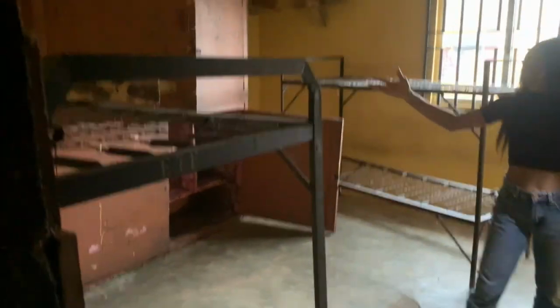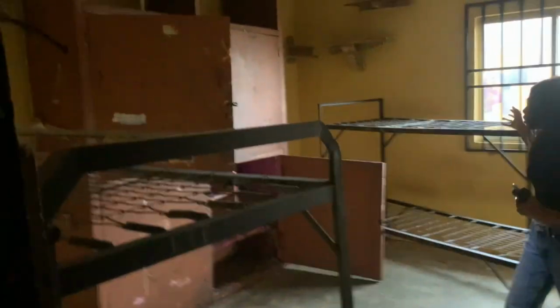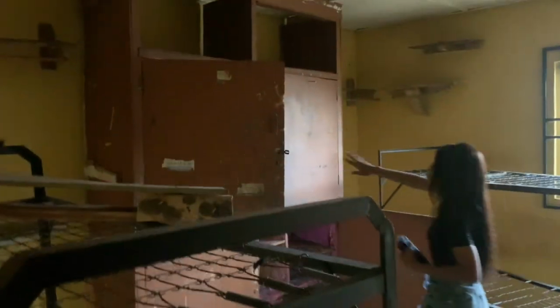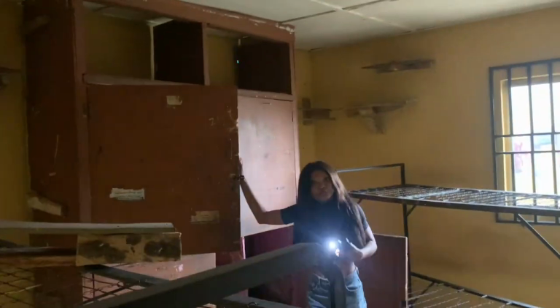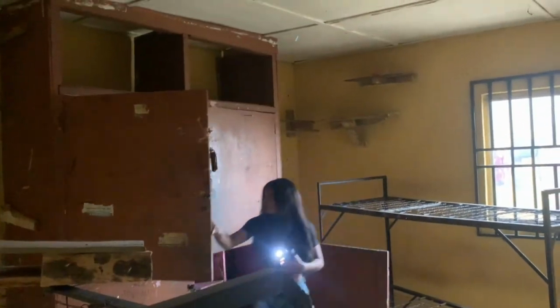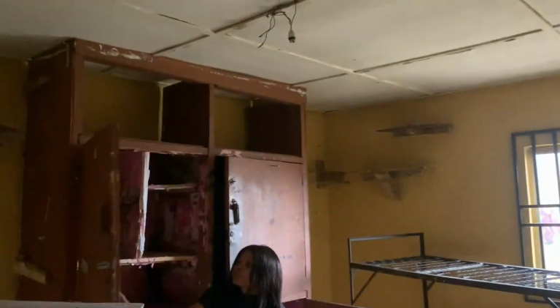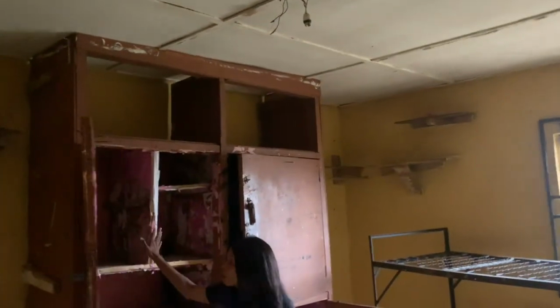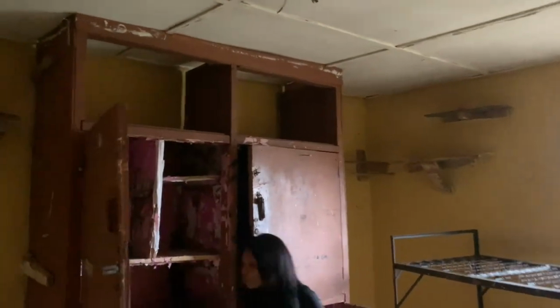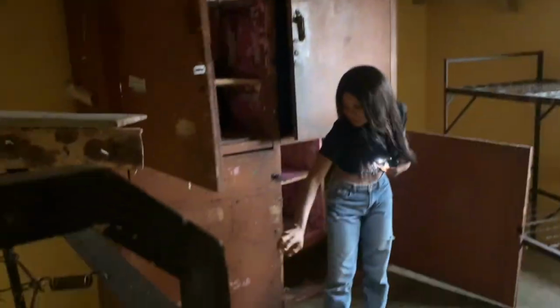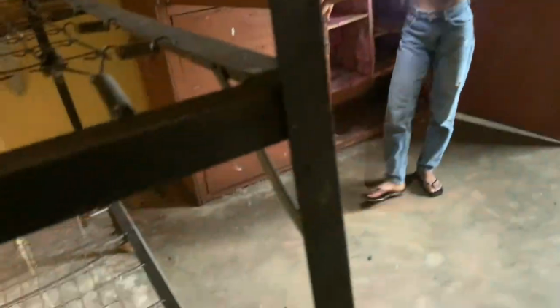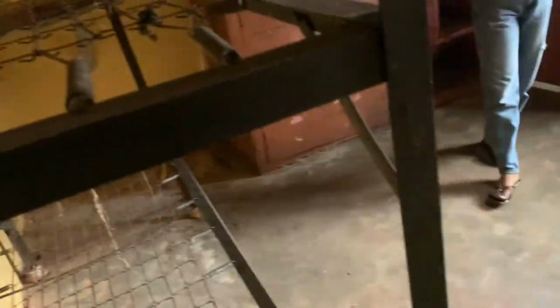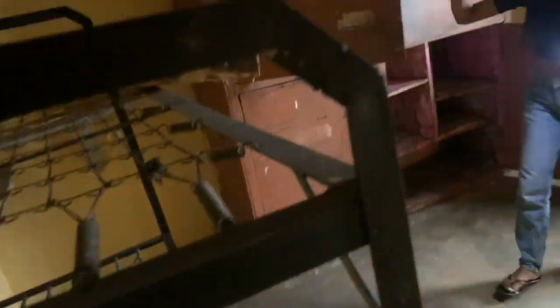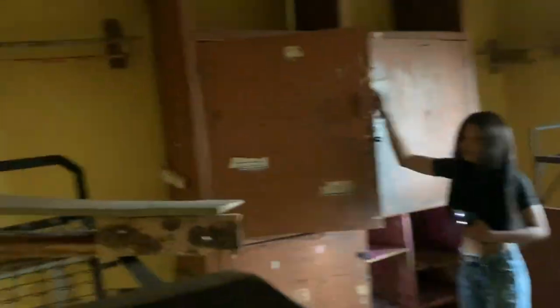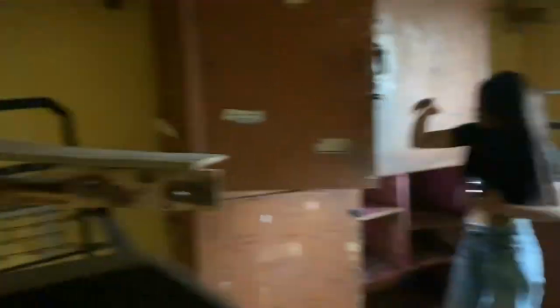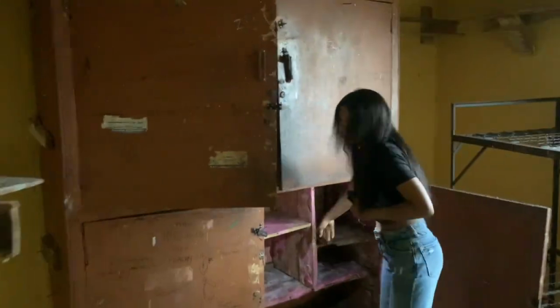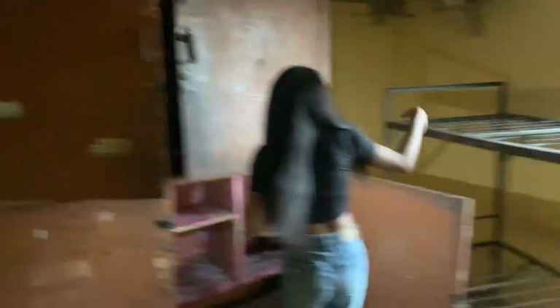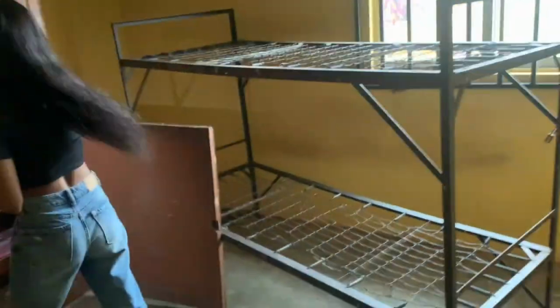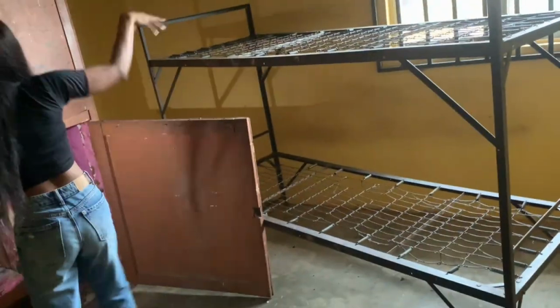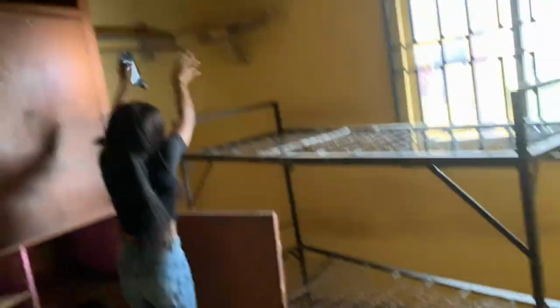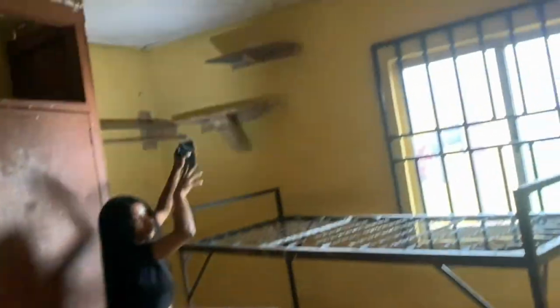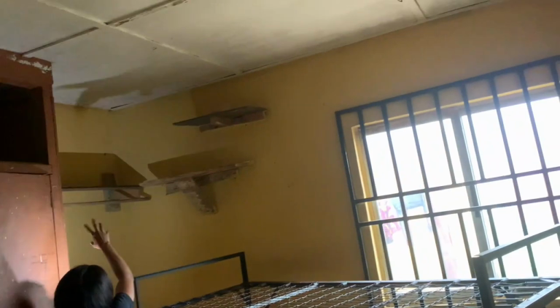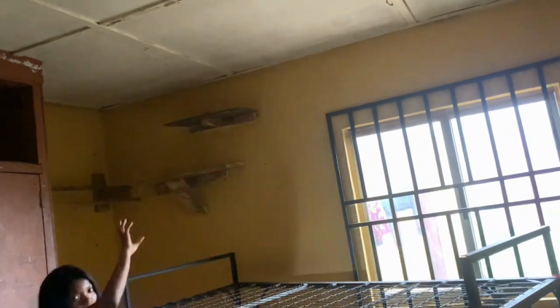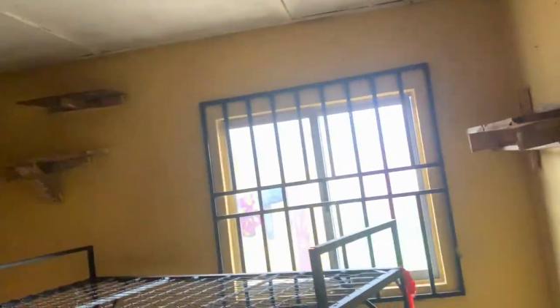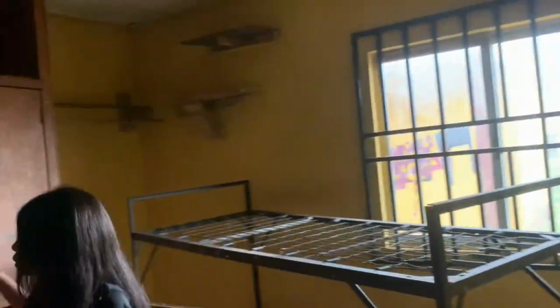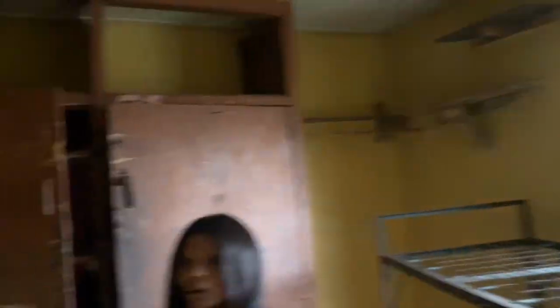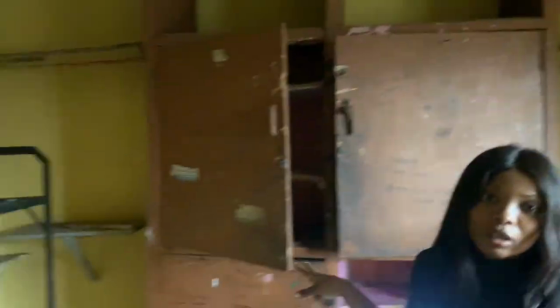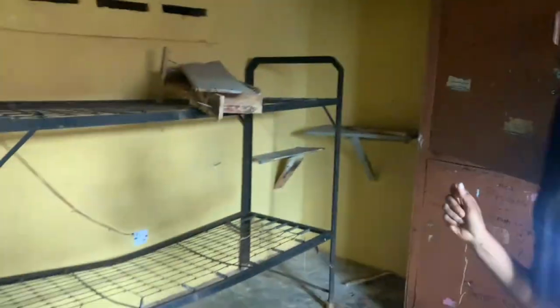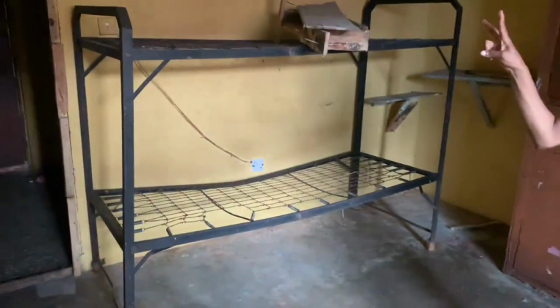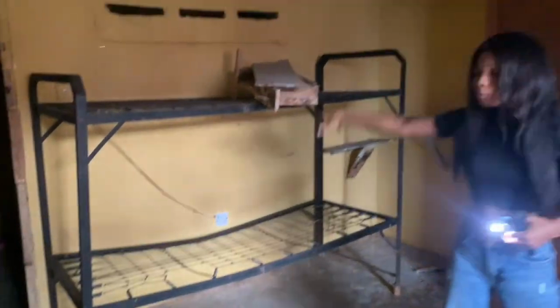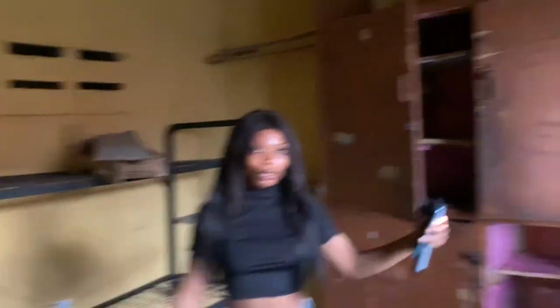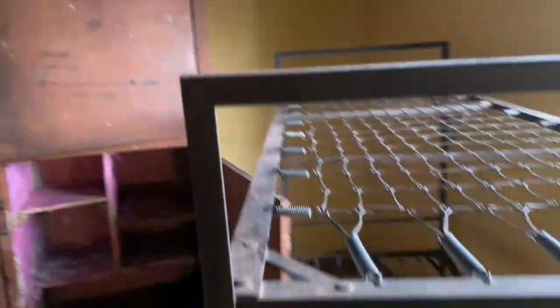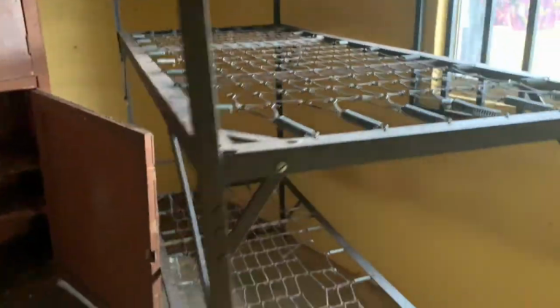You can see two different bunks — four persons in the room — and there are in-built storage units, also four, for different persons in the room. The rooms are not painted, but they are well ventilated.